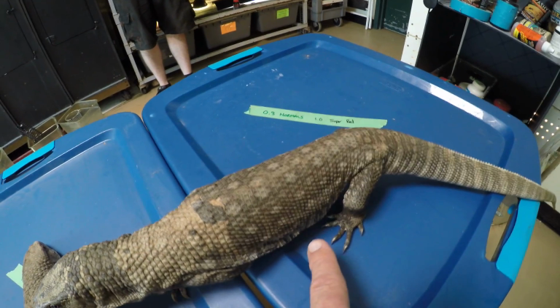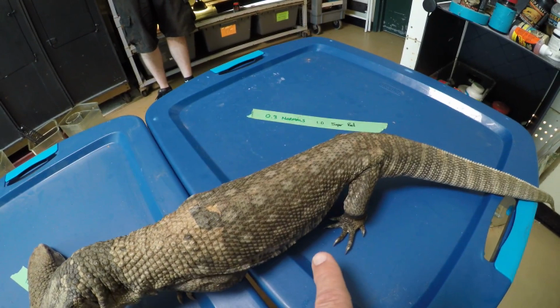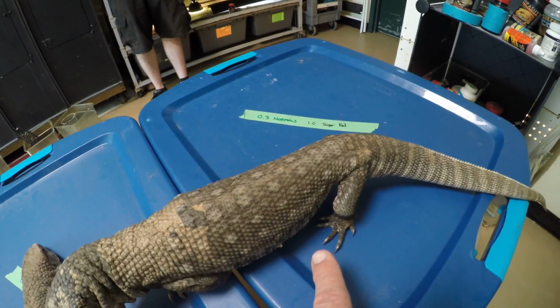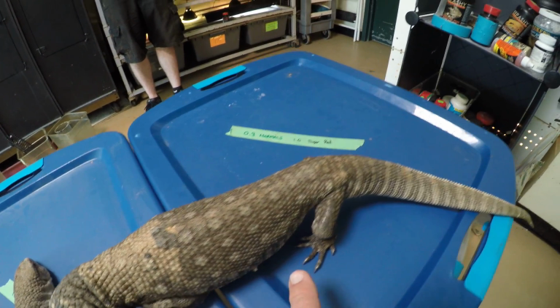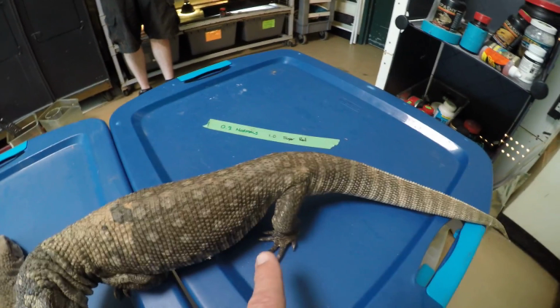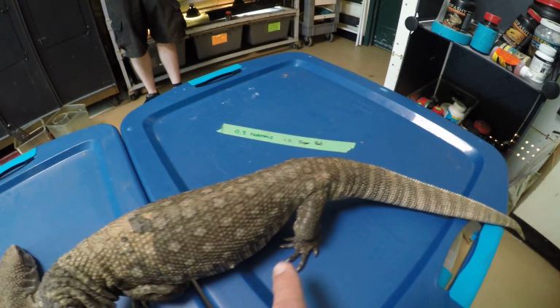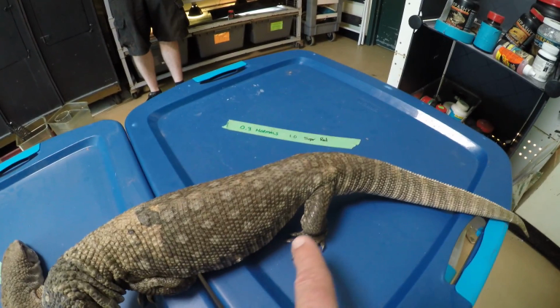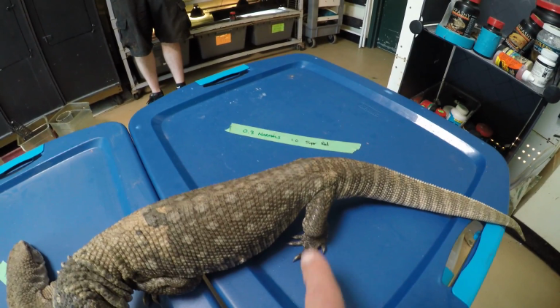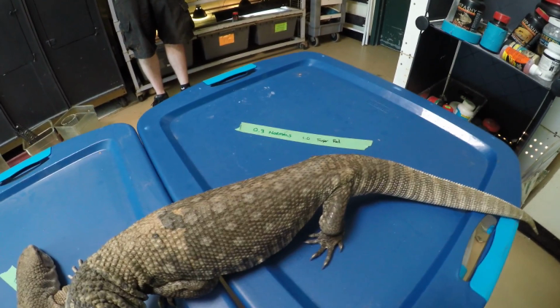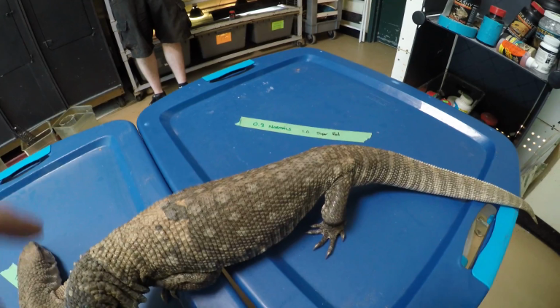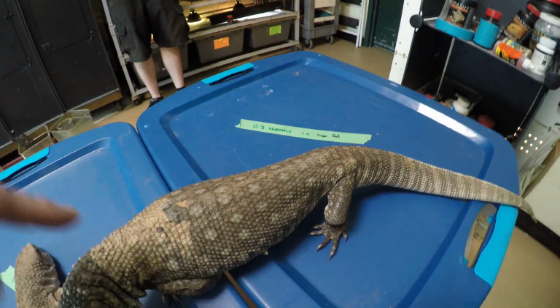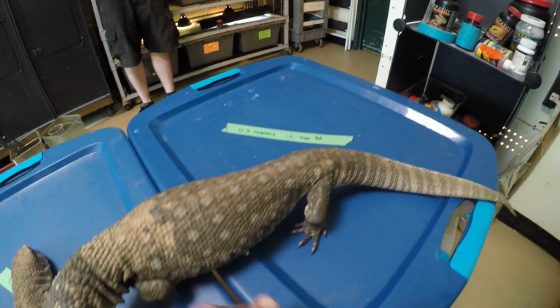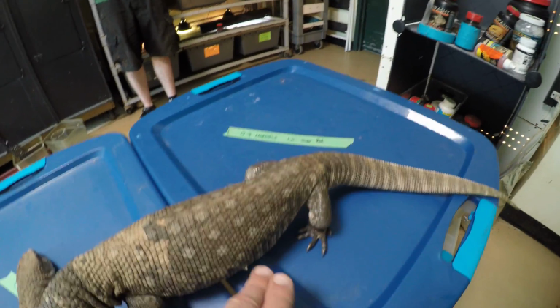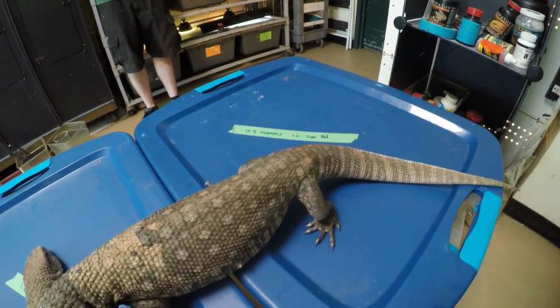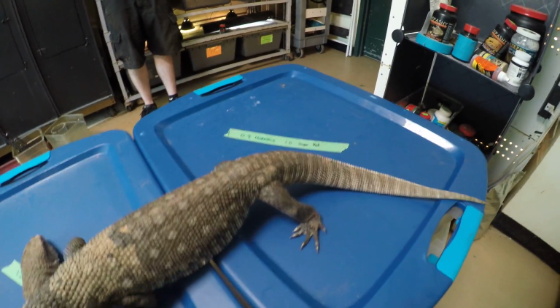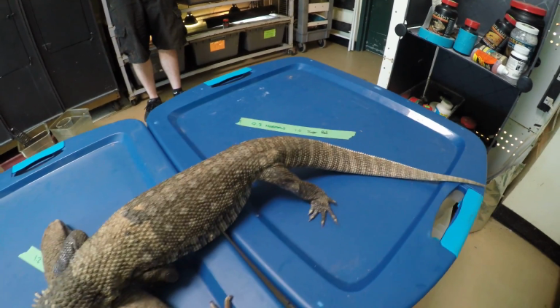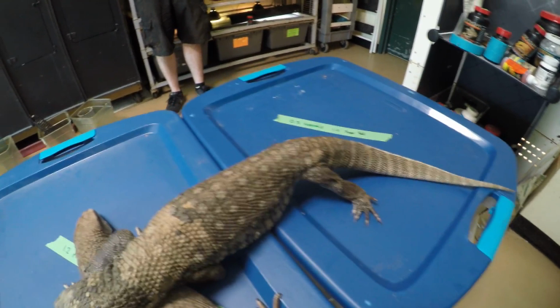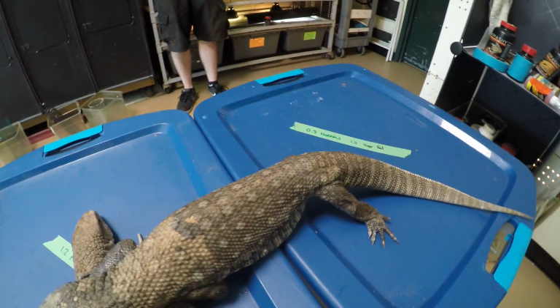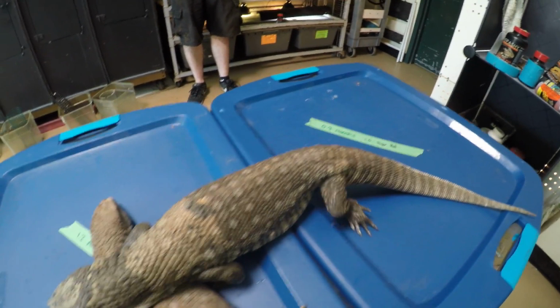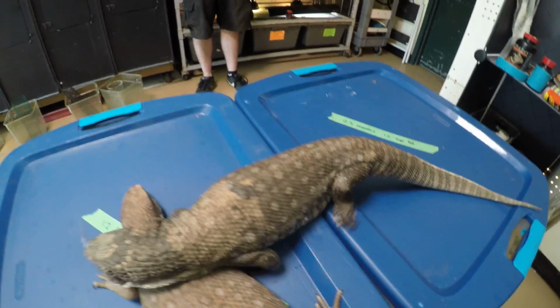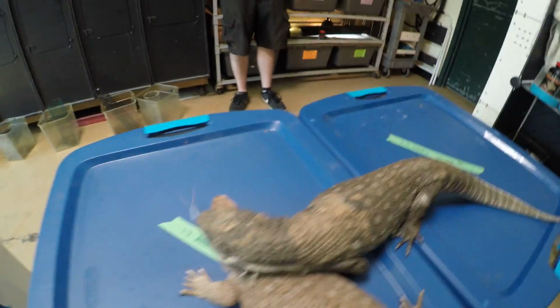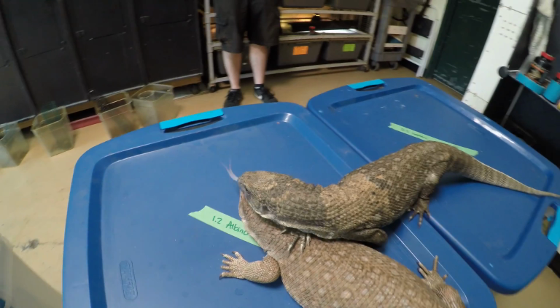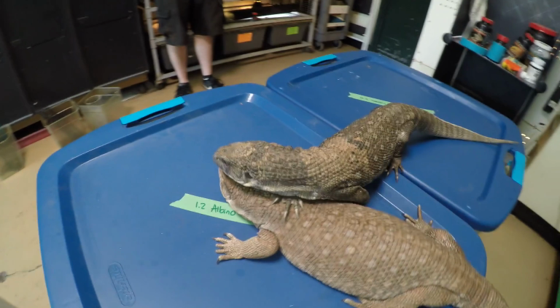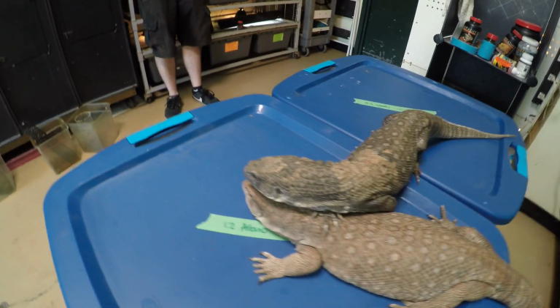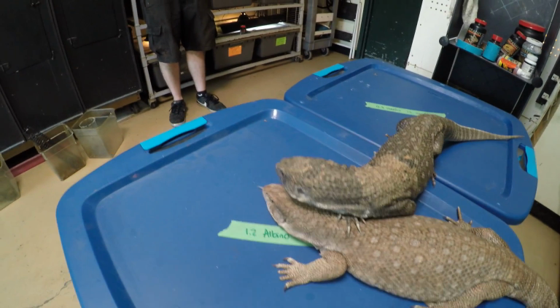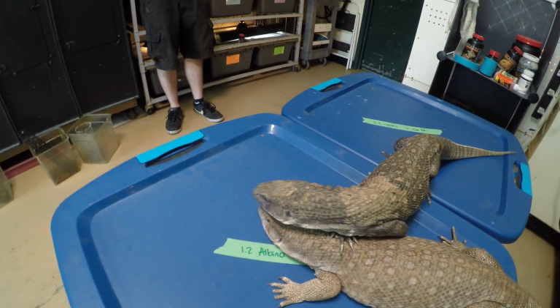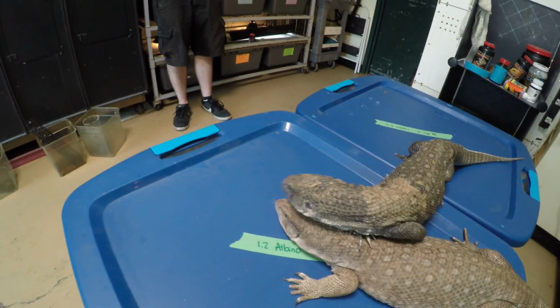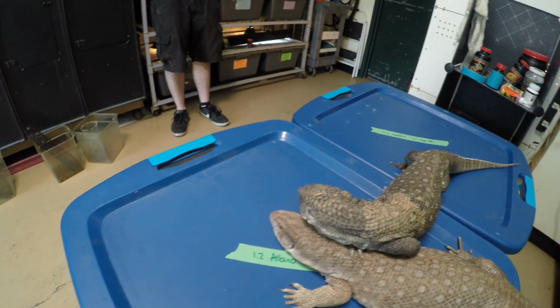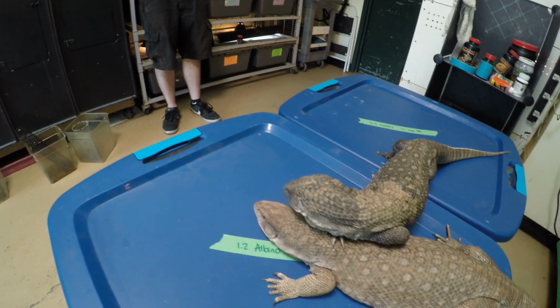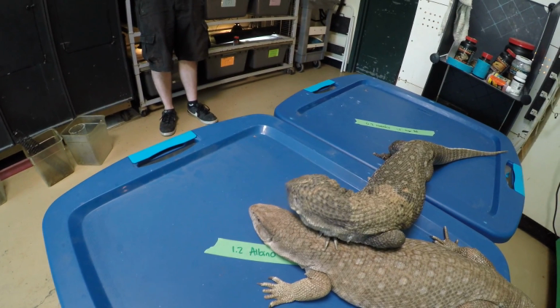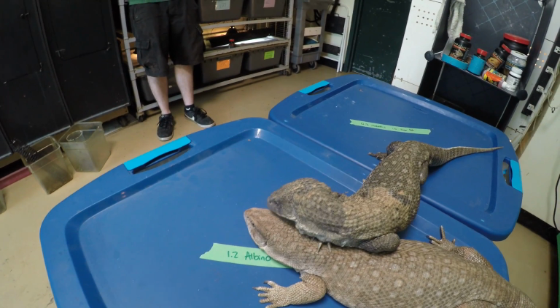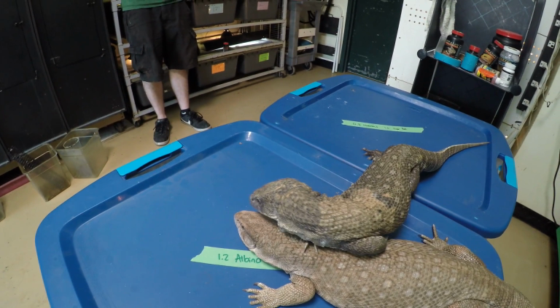We don't want to give them too much. When they get up on their feet, the belly should hang down like that. And we can watch just even the behavior of these.